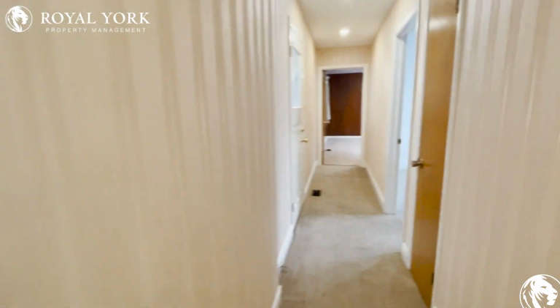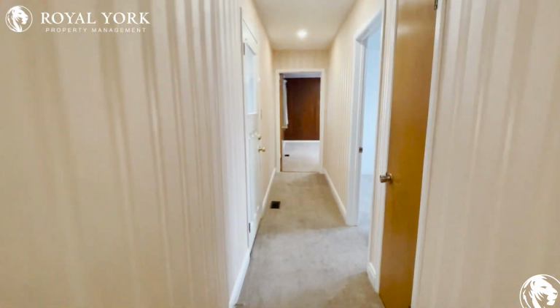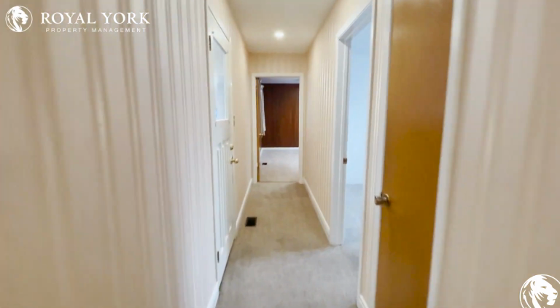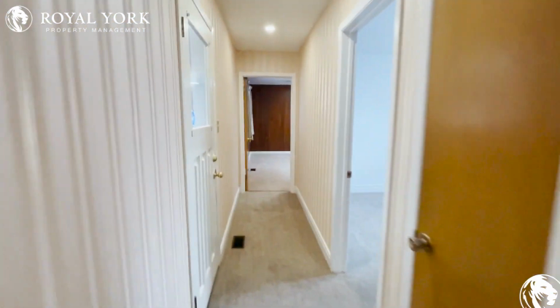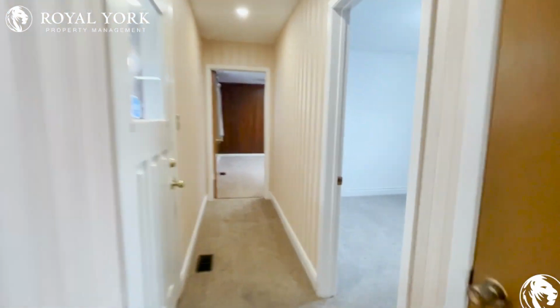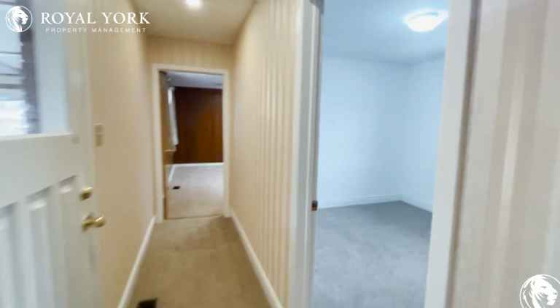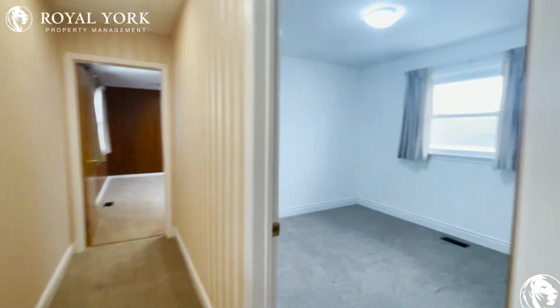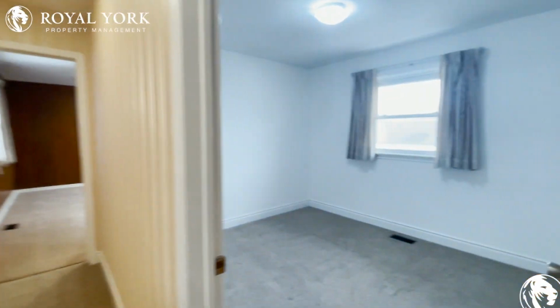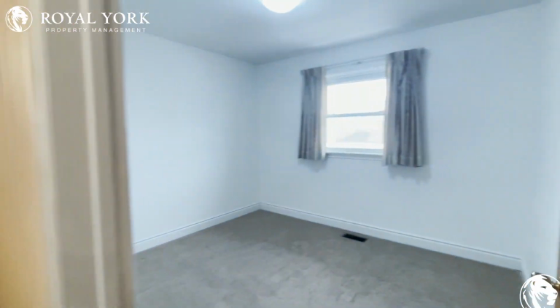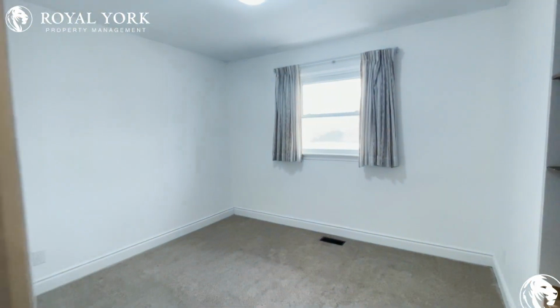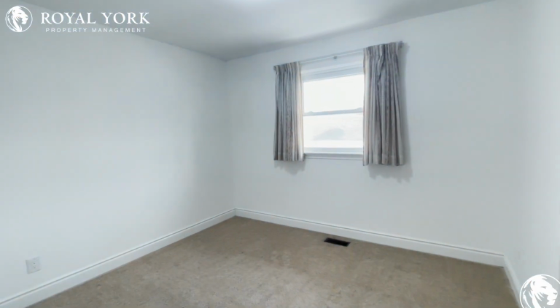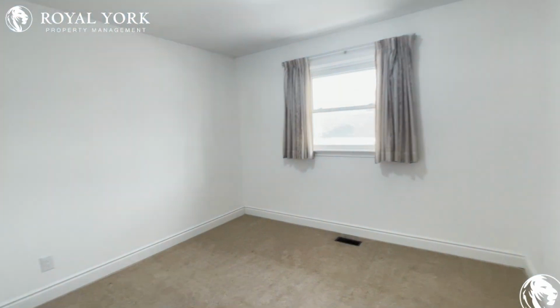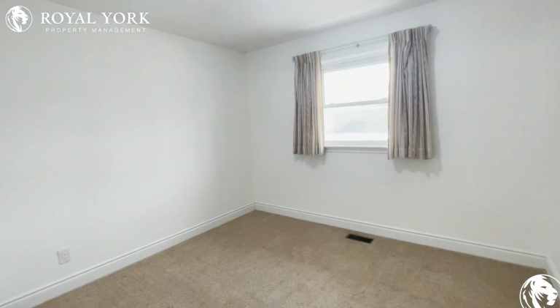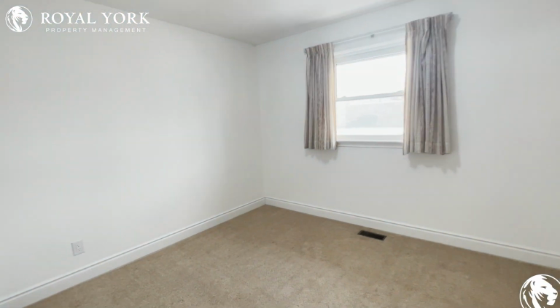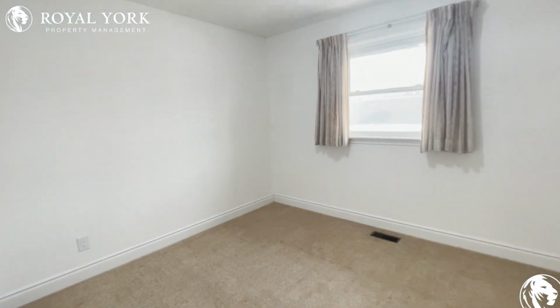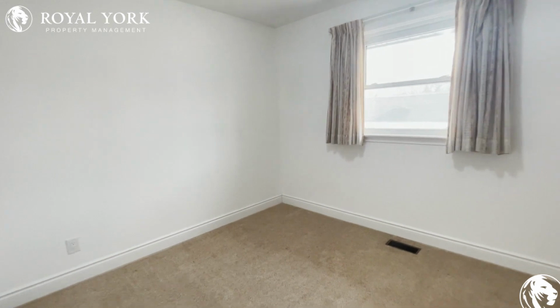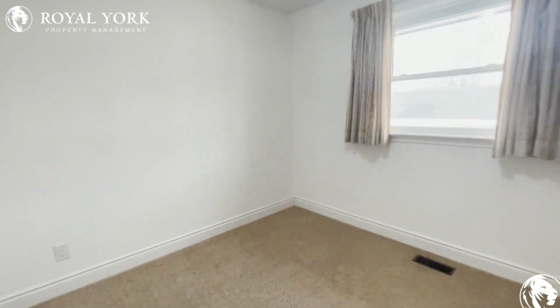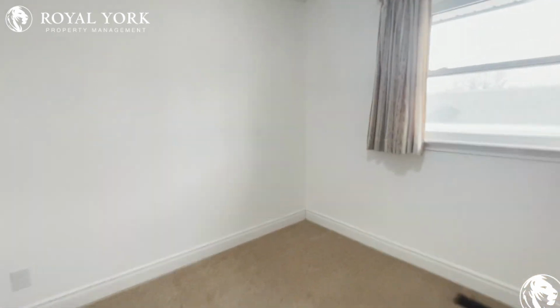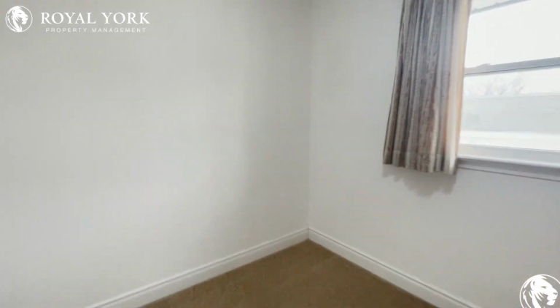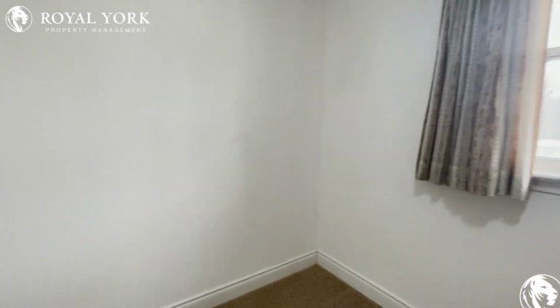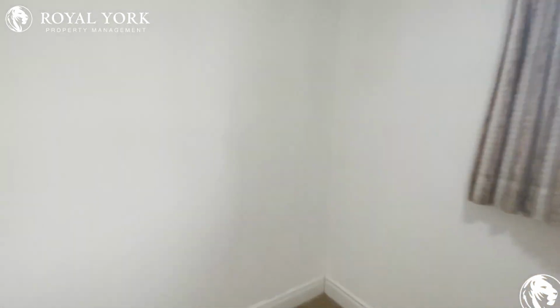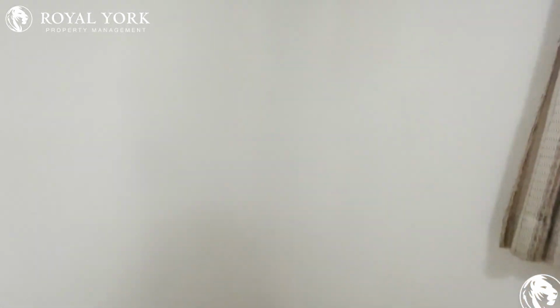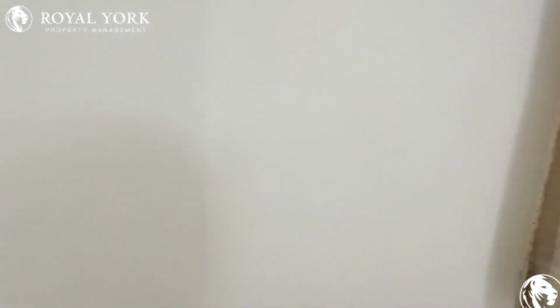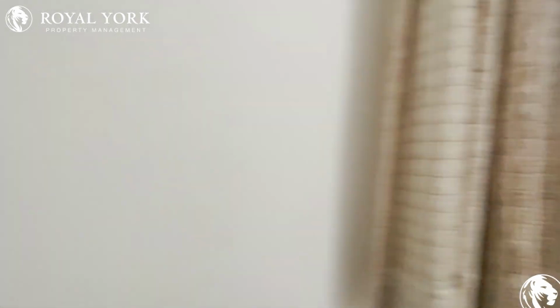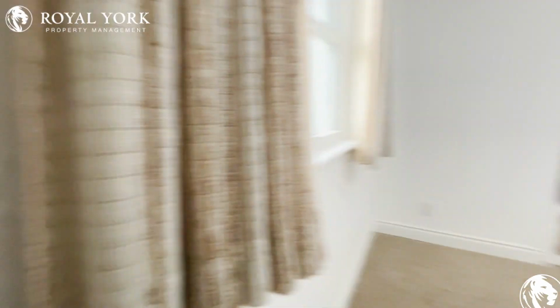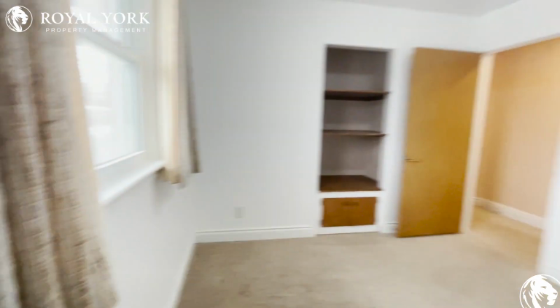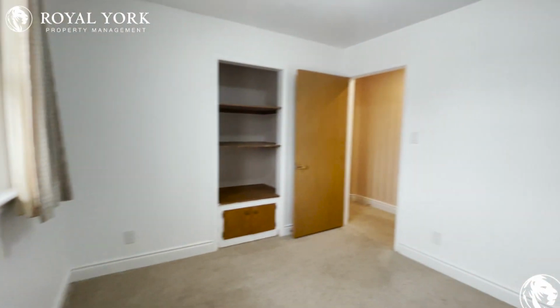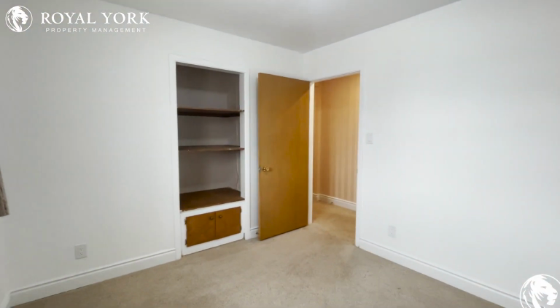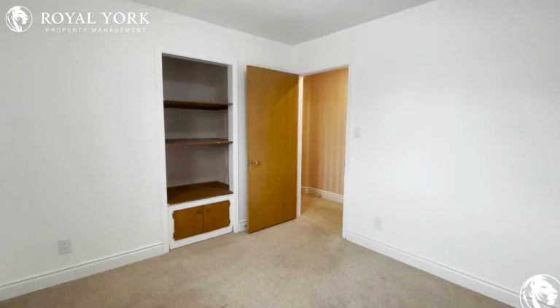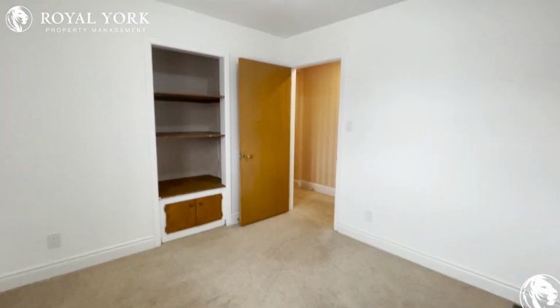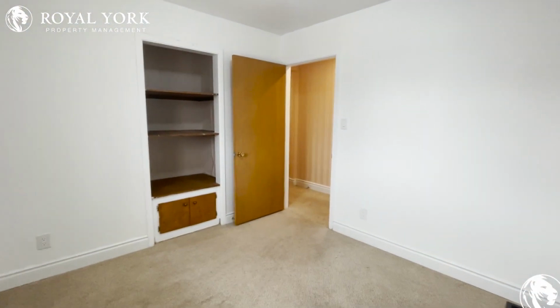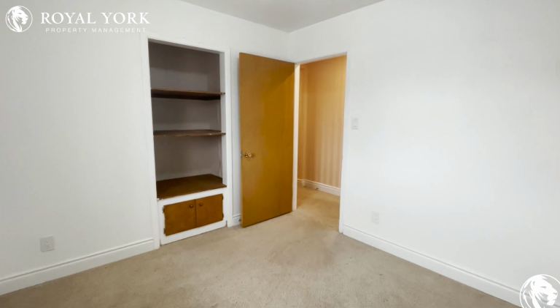And the fourth bedroom right over this way. Perfect for a queen or king-size bed. This room does have some really beautiful shelving built into the wall, as you can see.